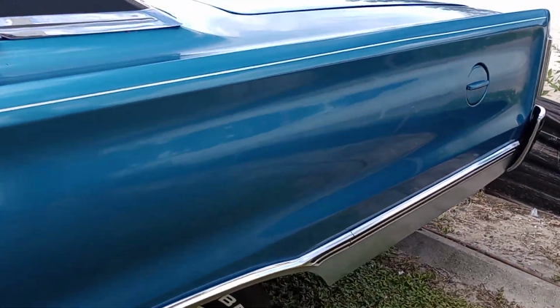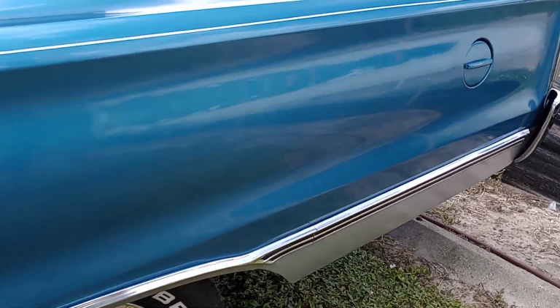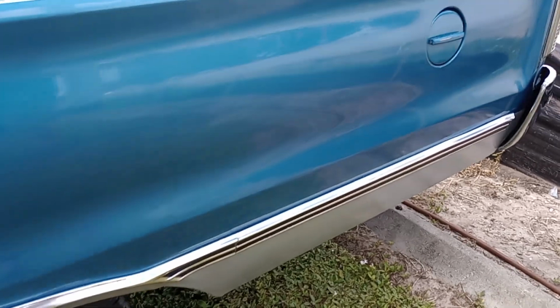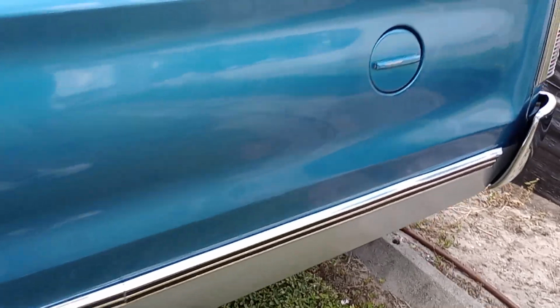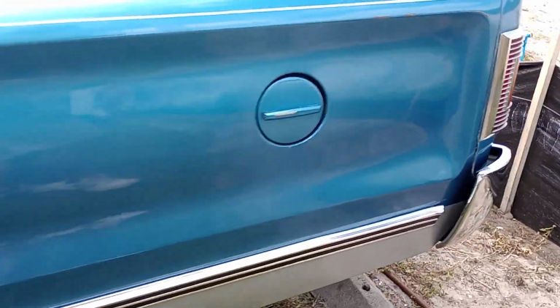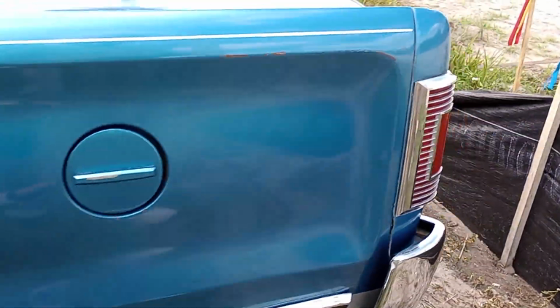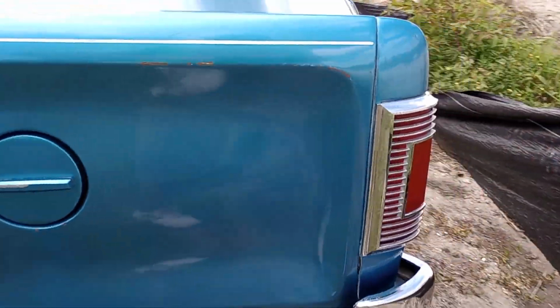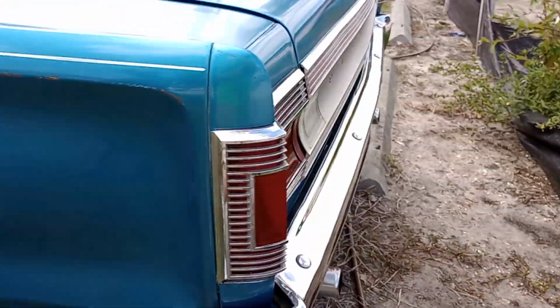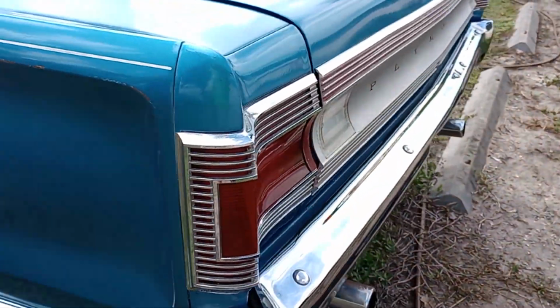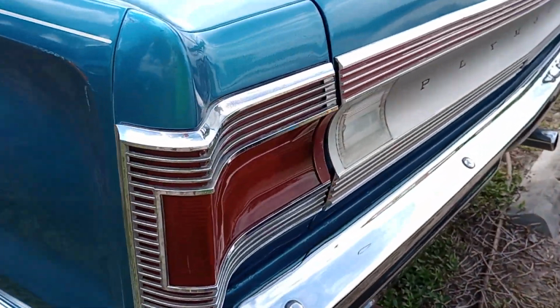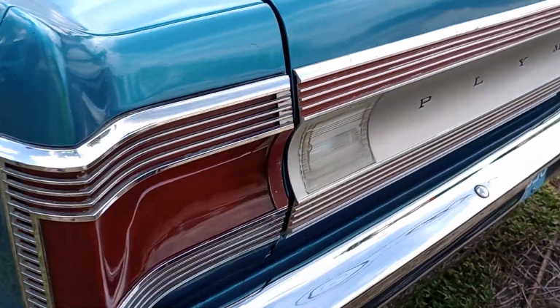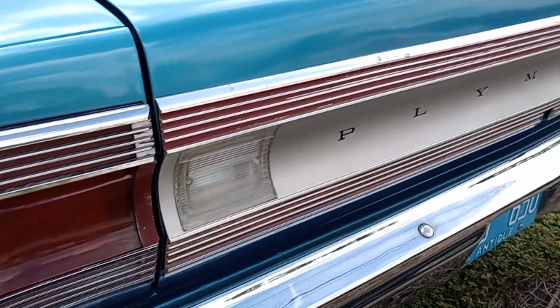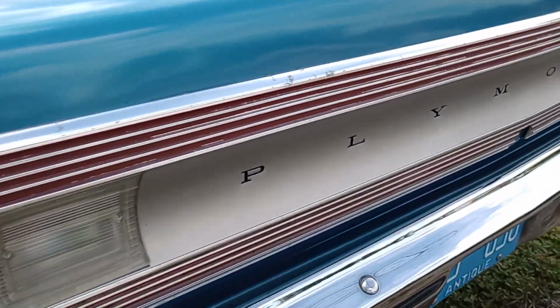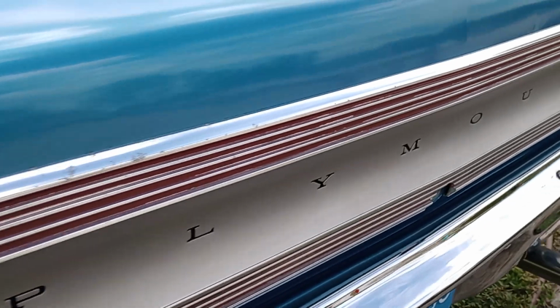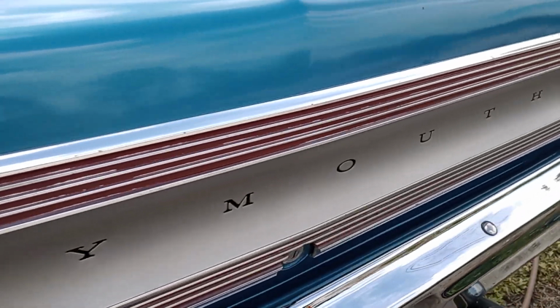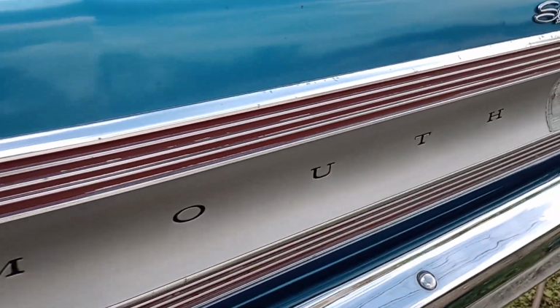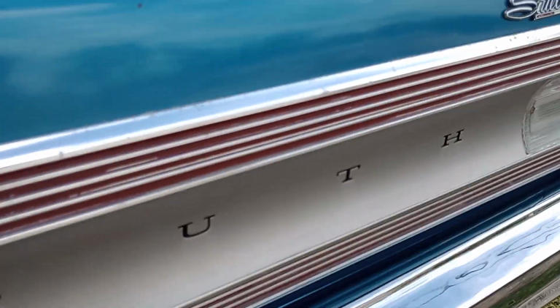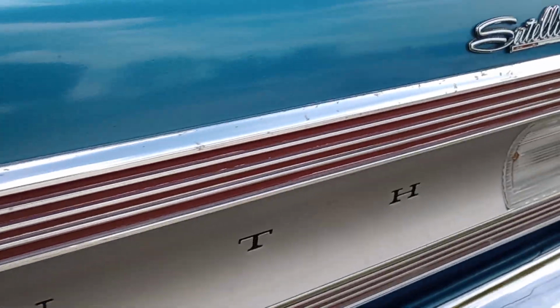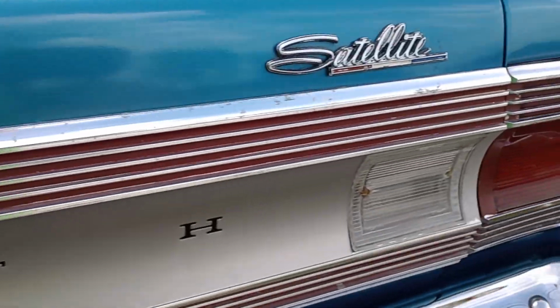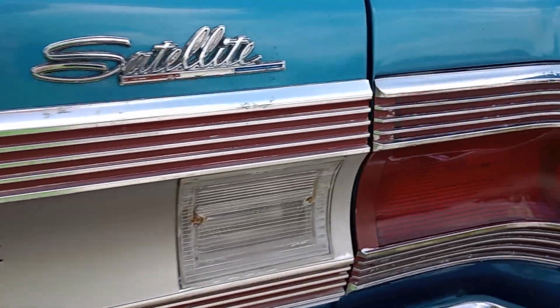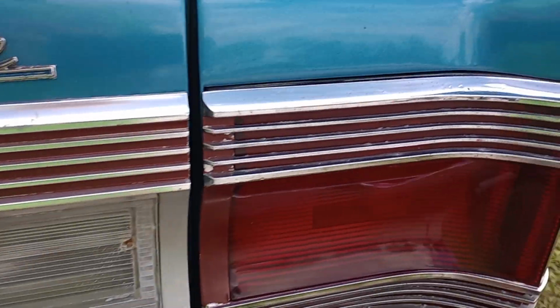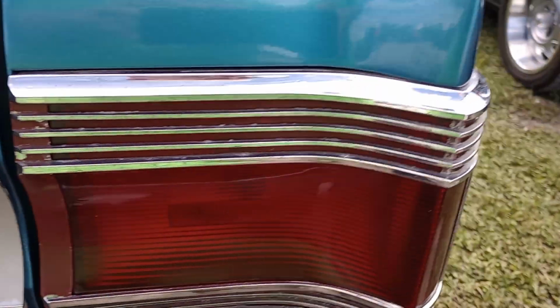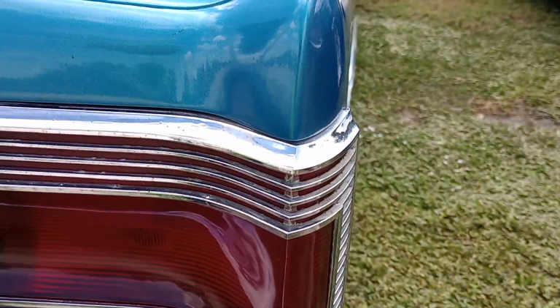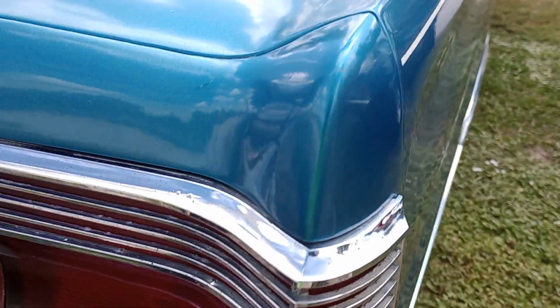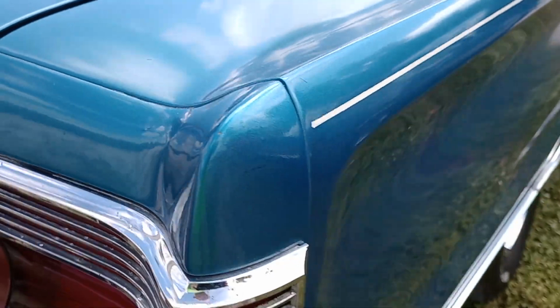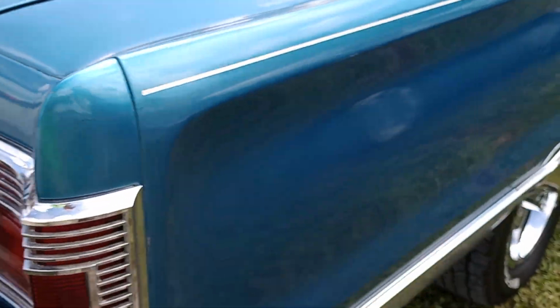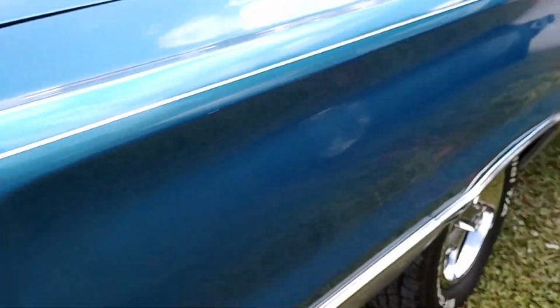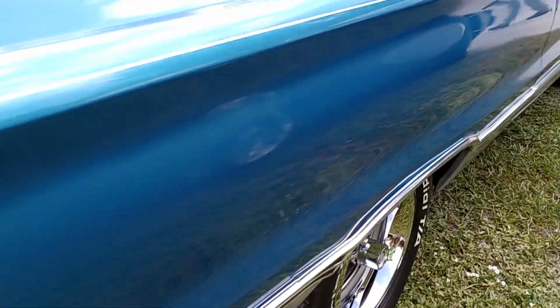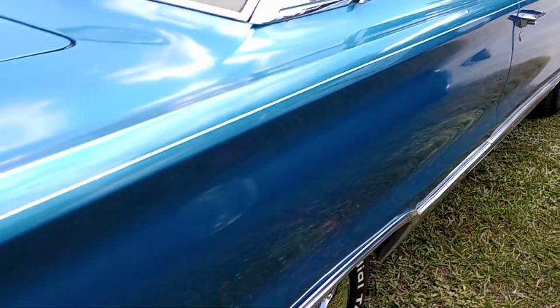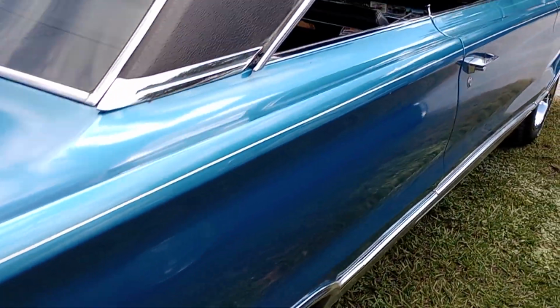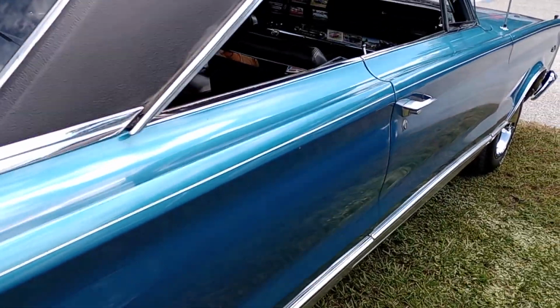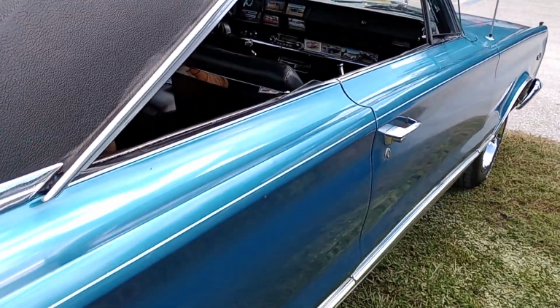I like the silver trim at the bottom. And it looks like this car might be original paint because you see a little bit of a patina and there's no color underneath it. So it looks like we might have a survivor car here.